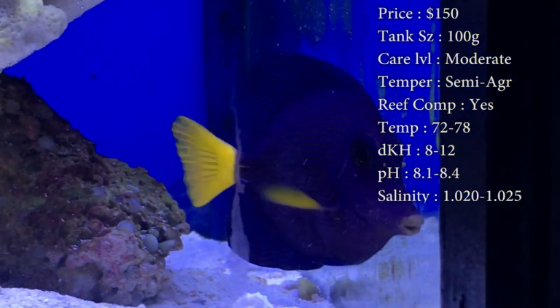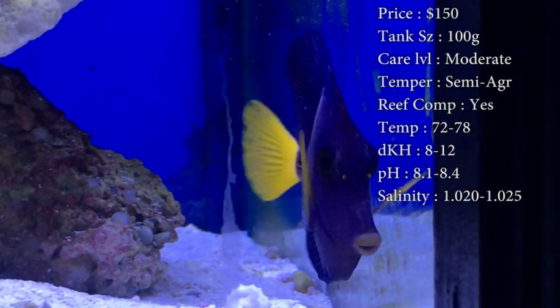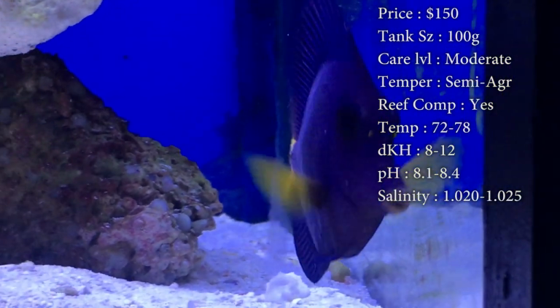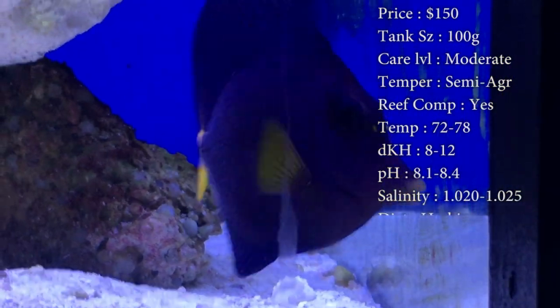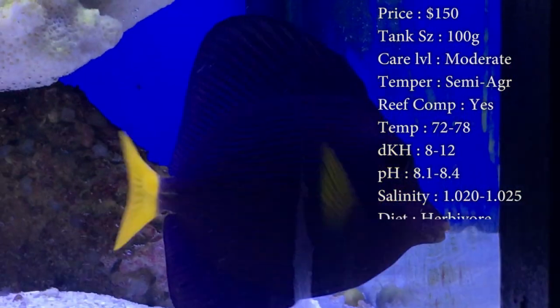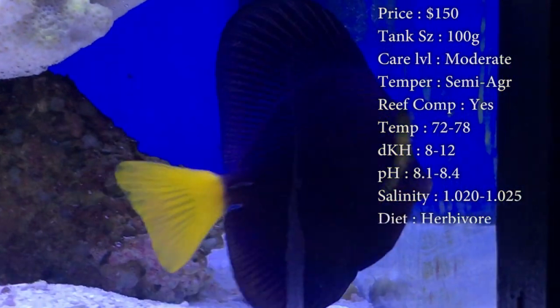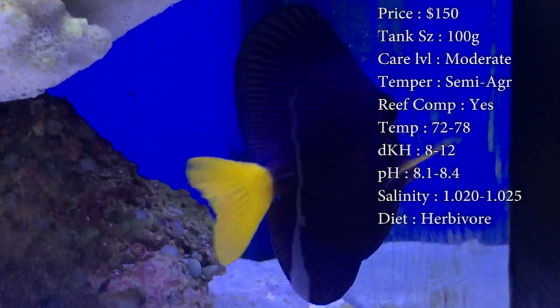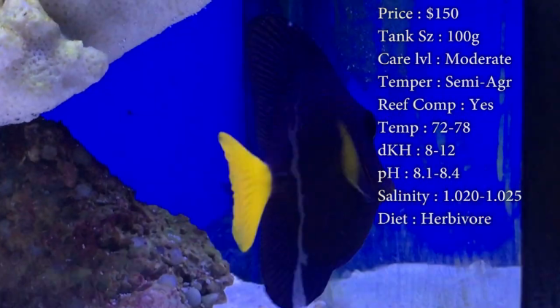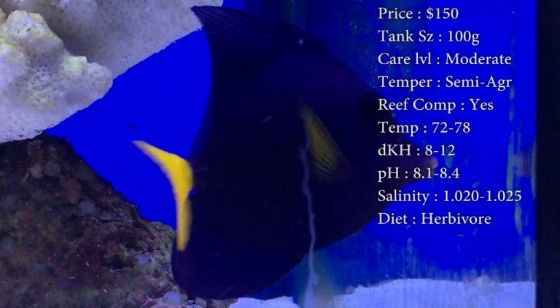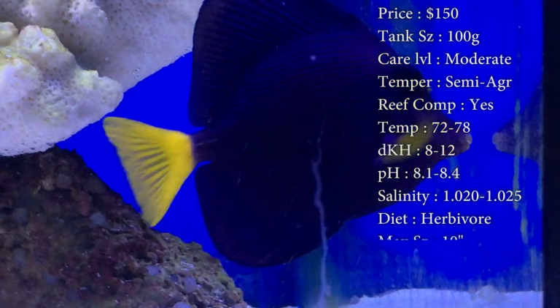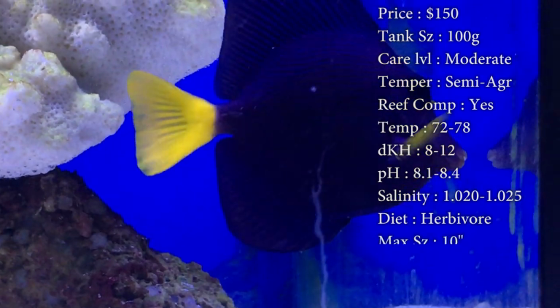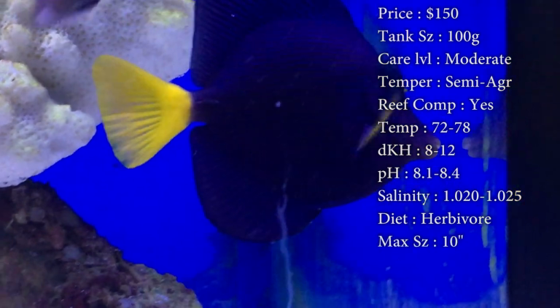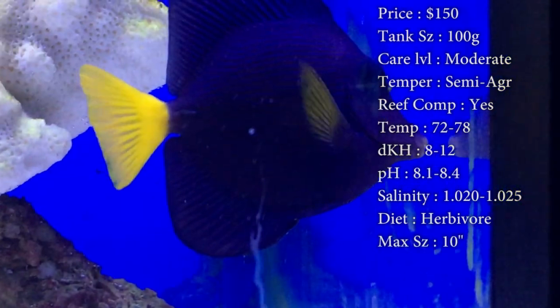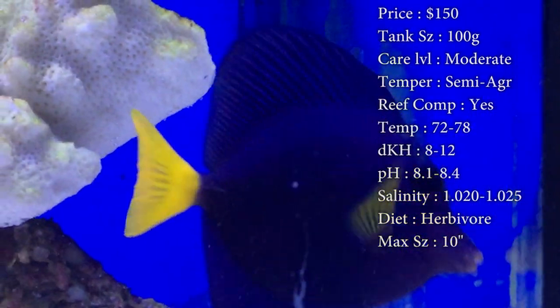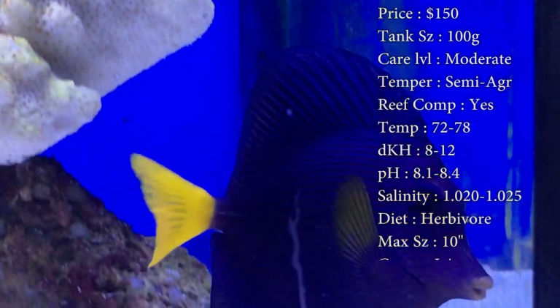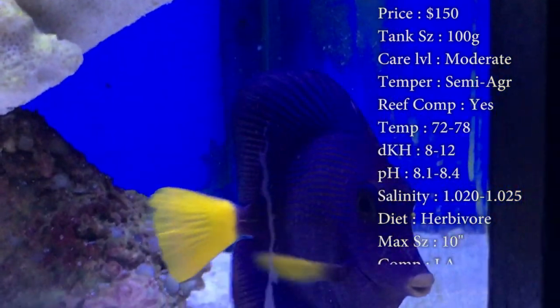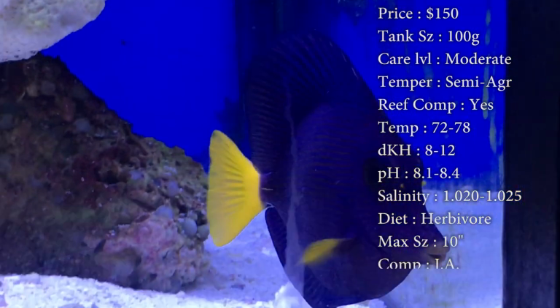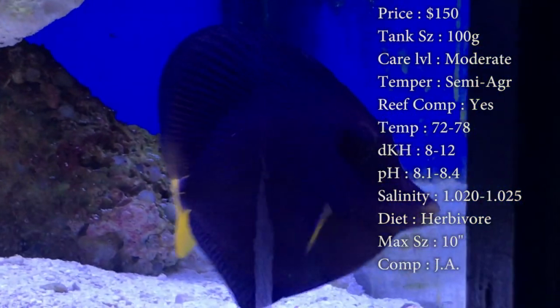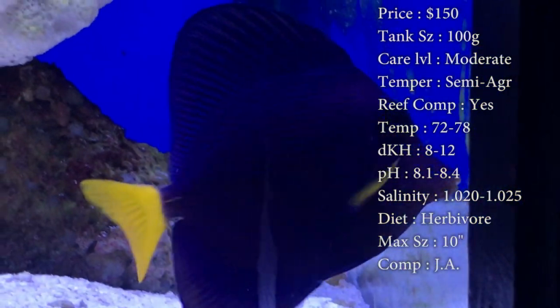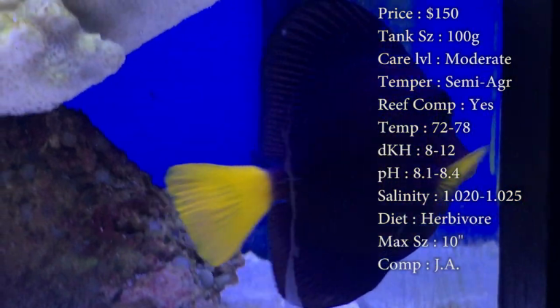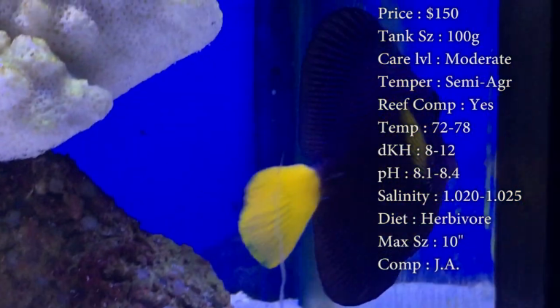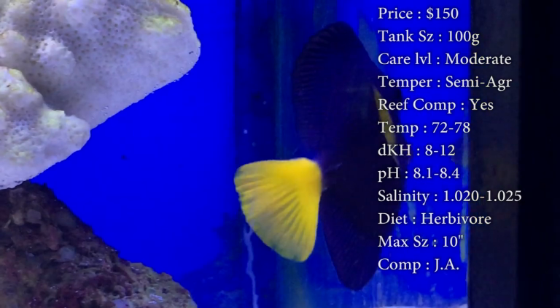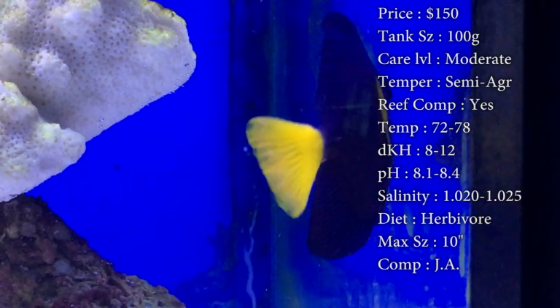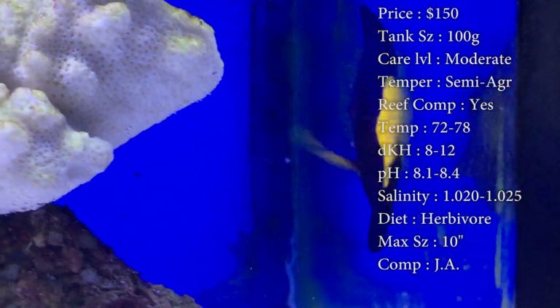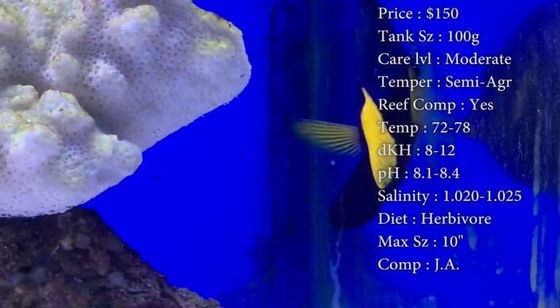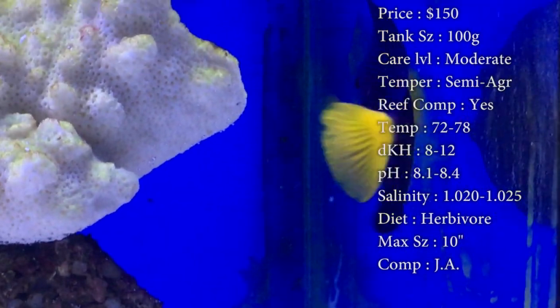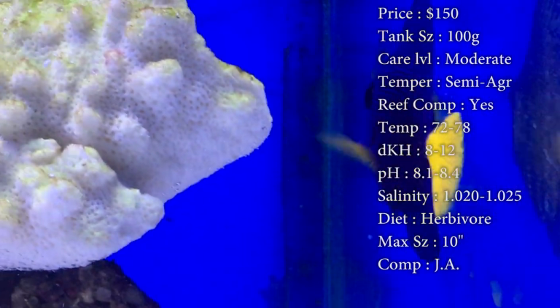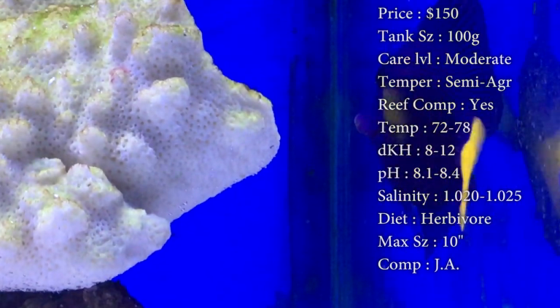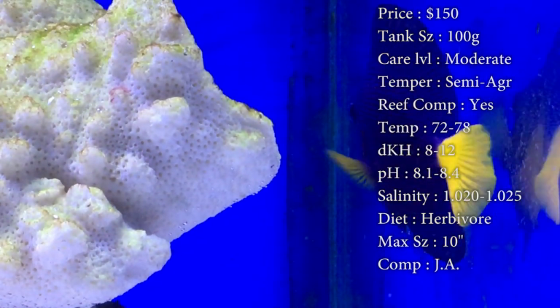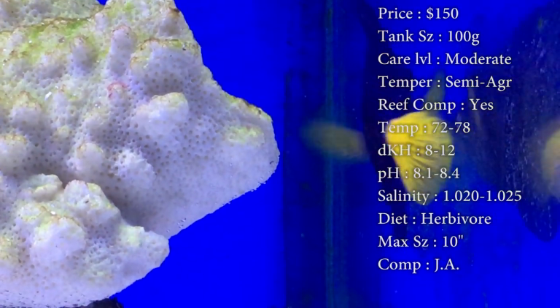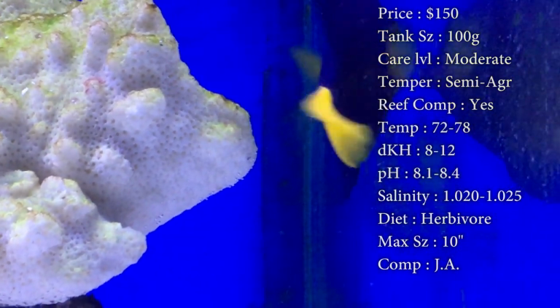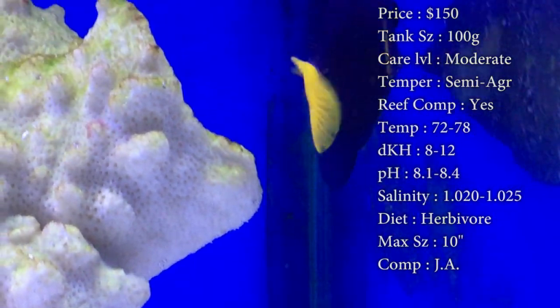Care level: moderate. Temperament can be semi-aggressive. He is a tang — they are very territorial, like any other tang. They pretty much become queen of the tank, and anything that's added in there, they really check them out to make sure what's going on.